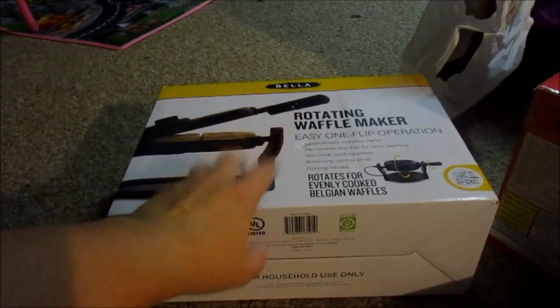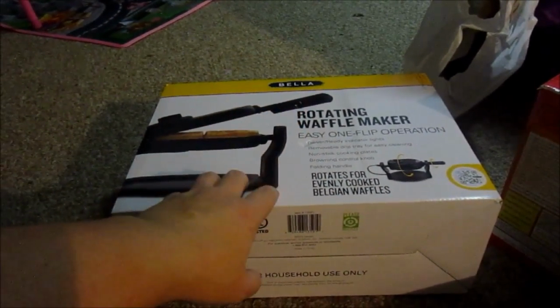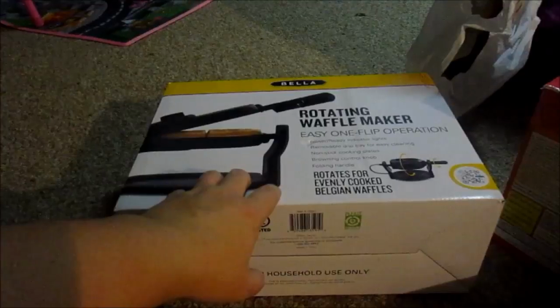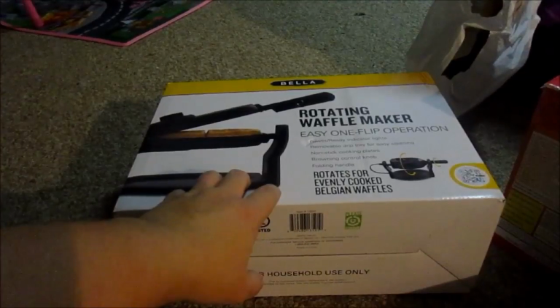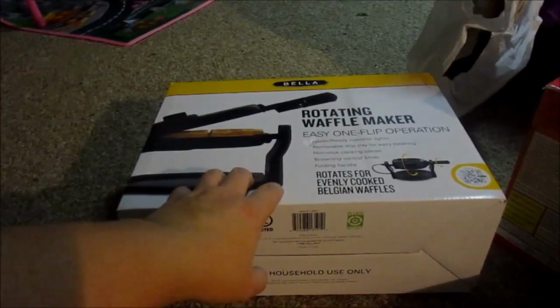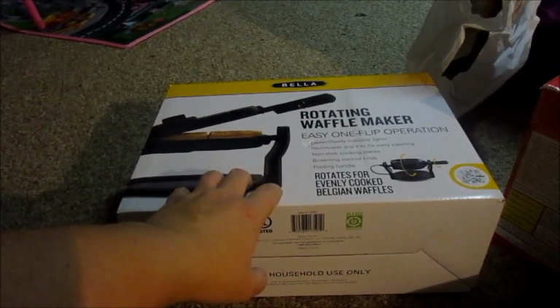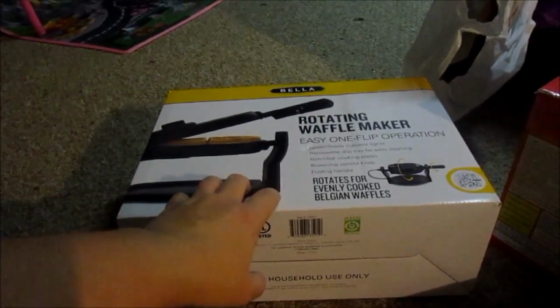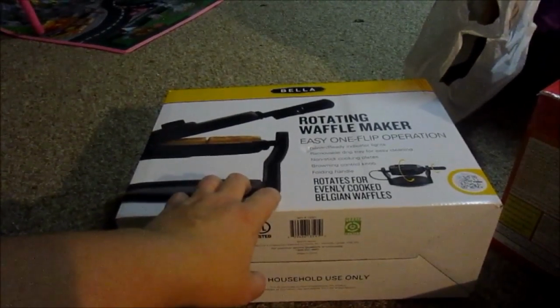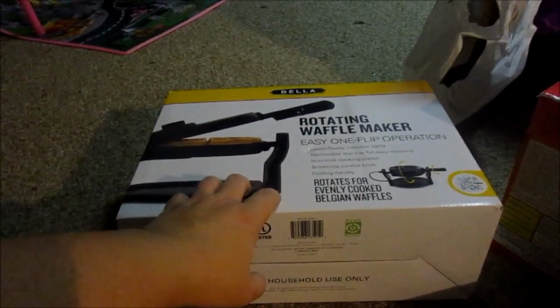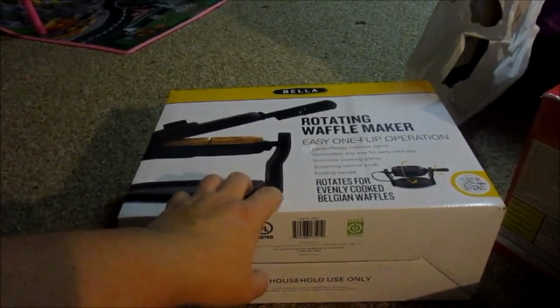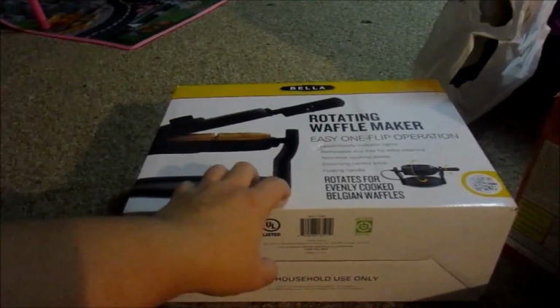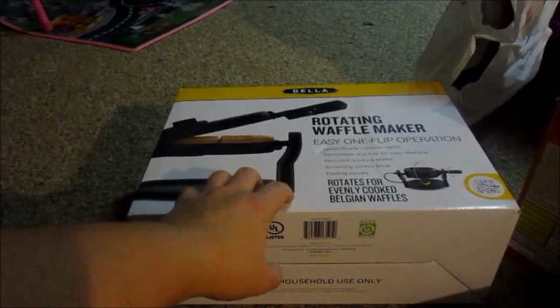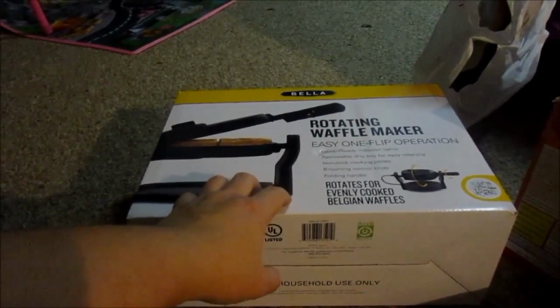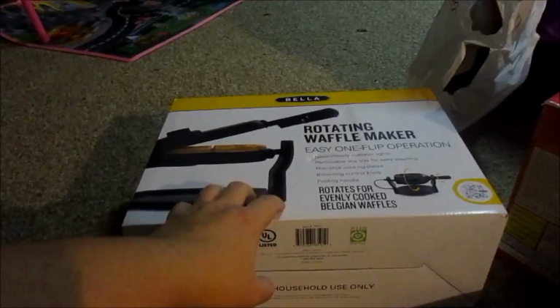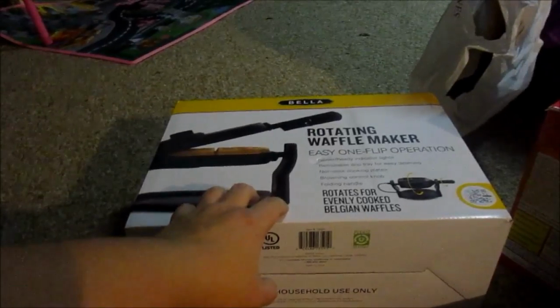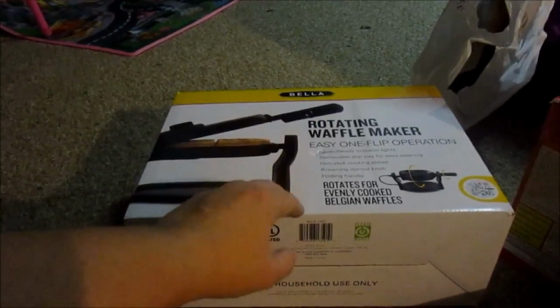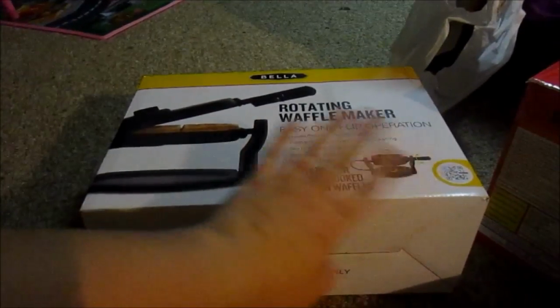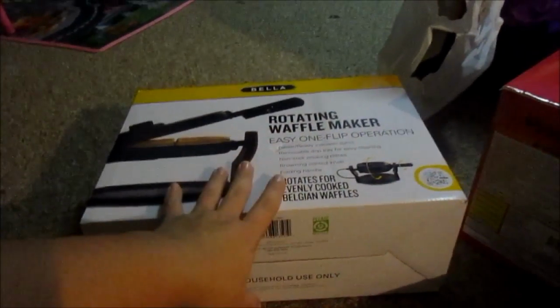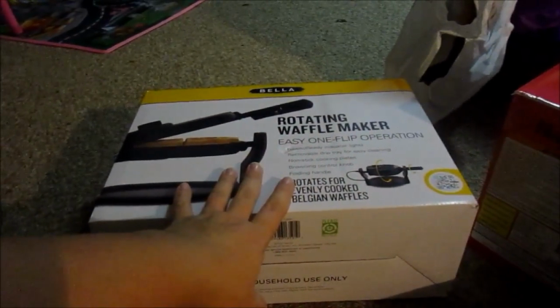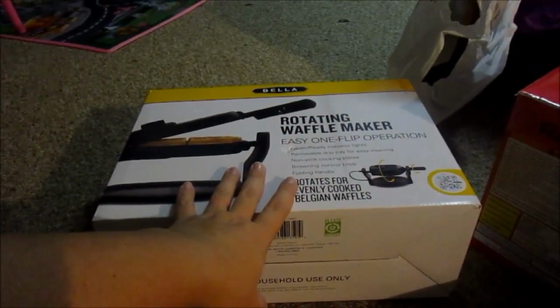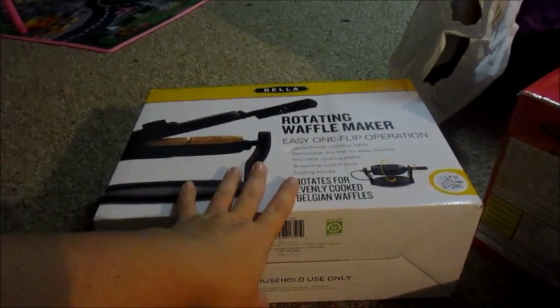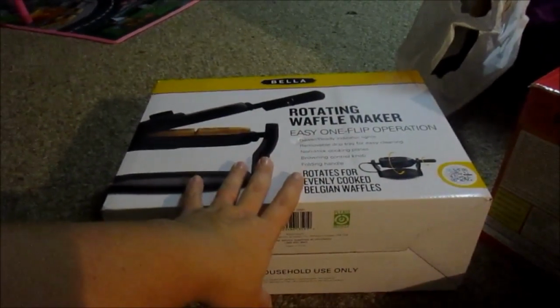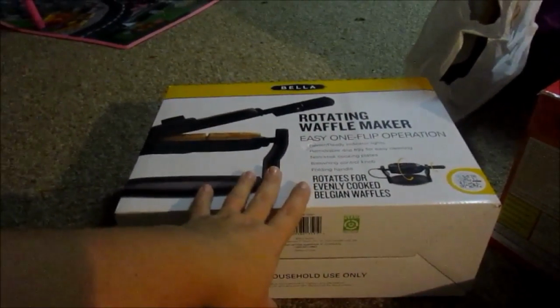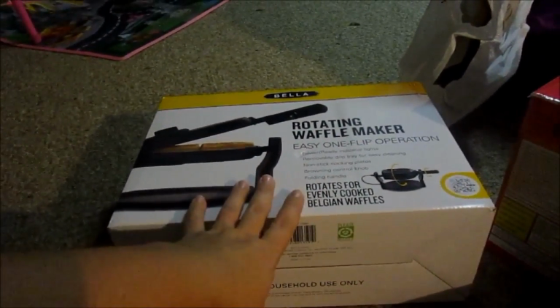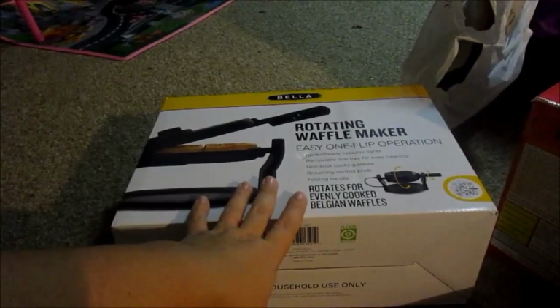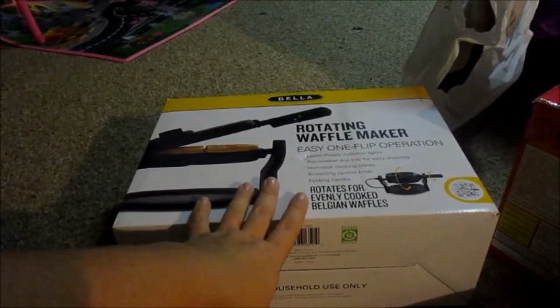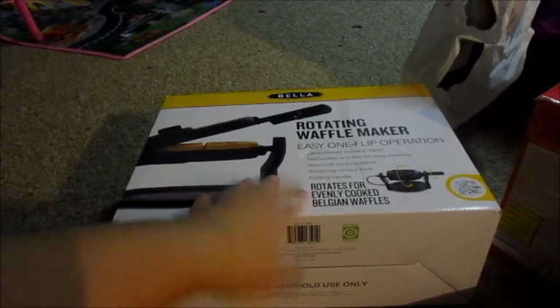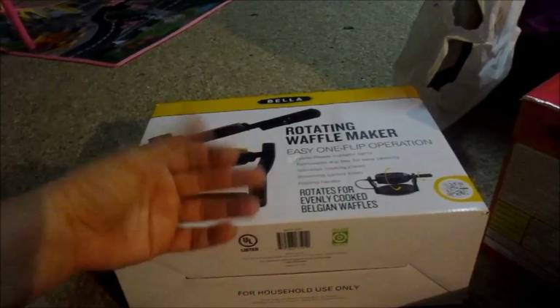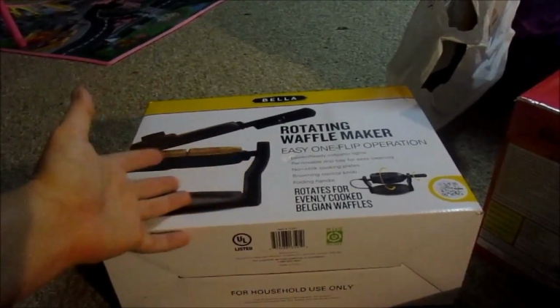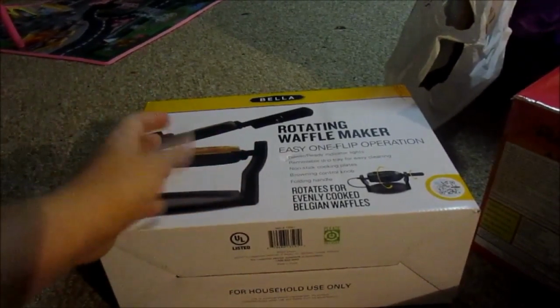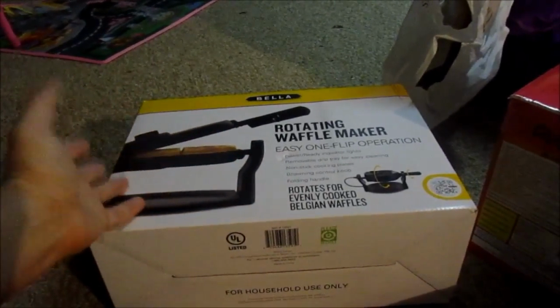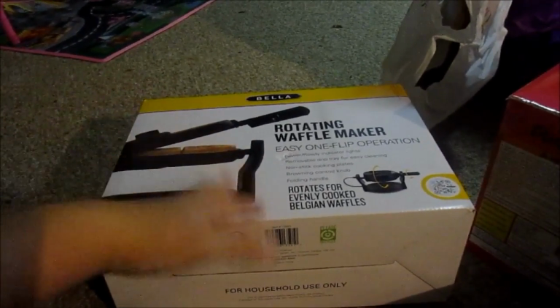I also got a three-set of cookie sheets and a blanket that I featured in a pre-Thanksgiving video at Kohl's. My mom also bought a ton of clothing for the kids. For myself, I got a really nice $50 sweater for $20.